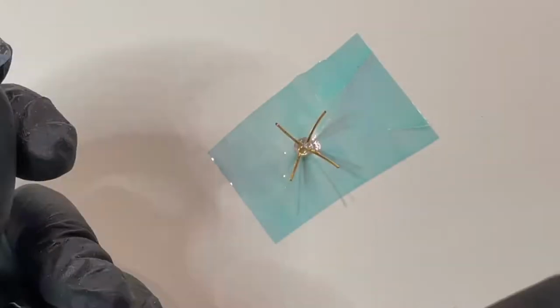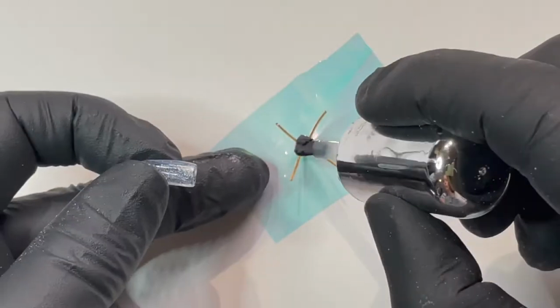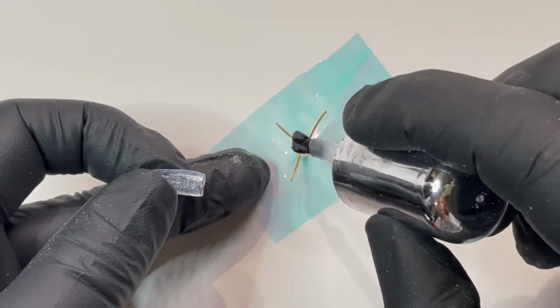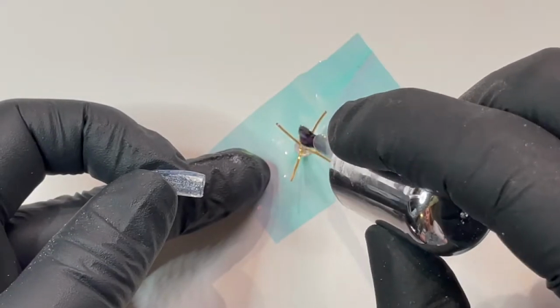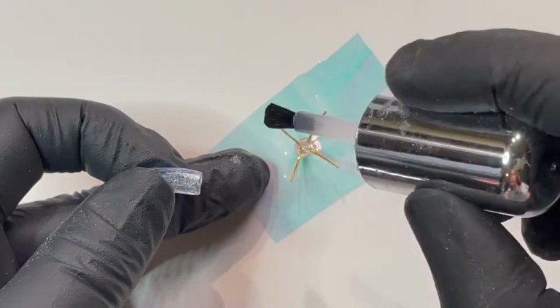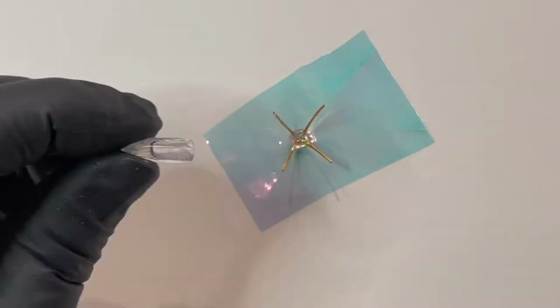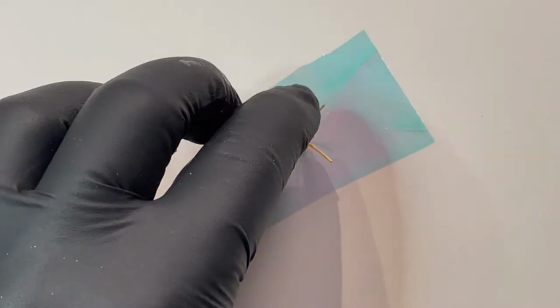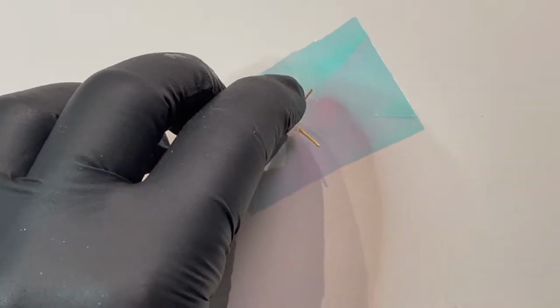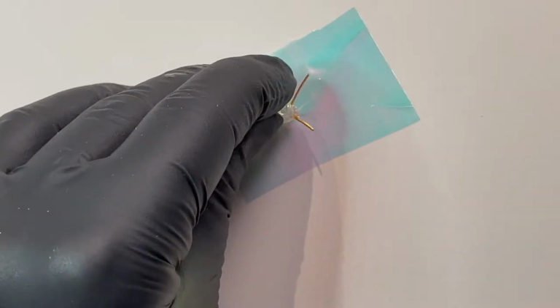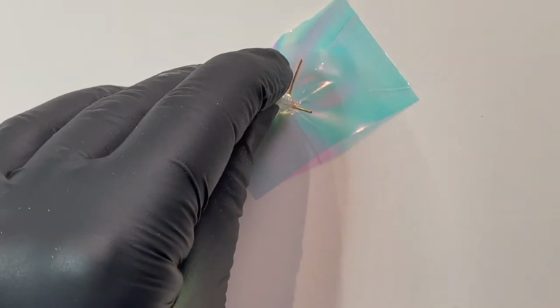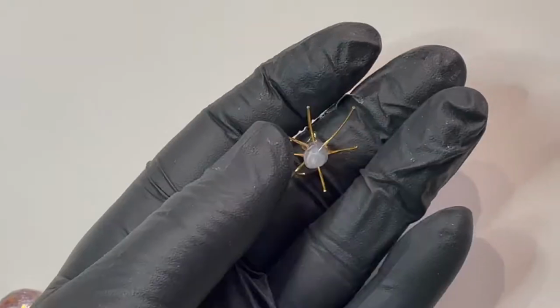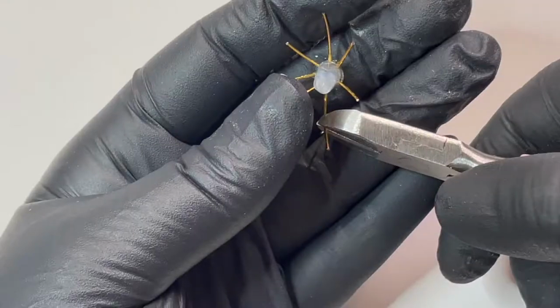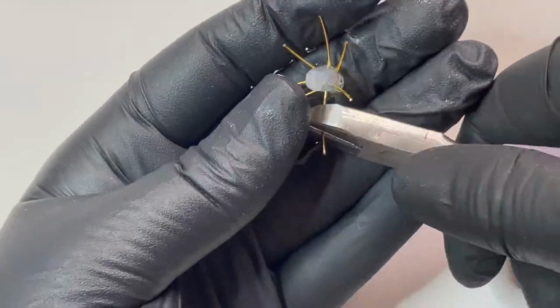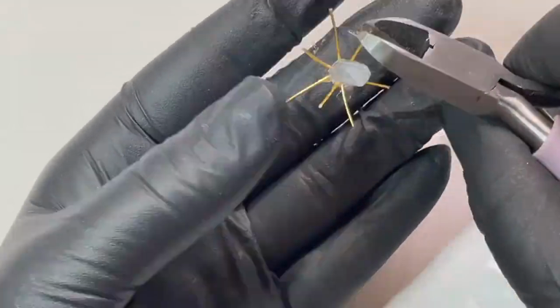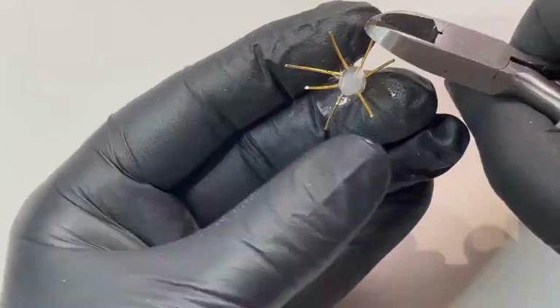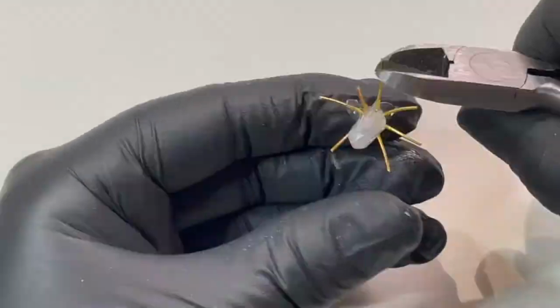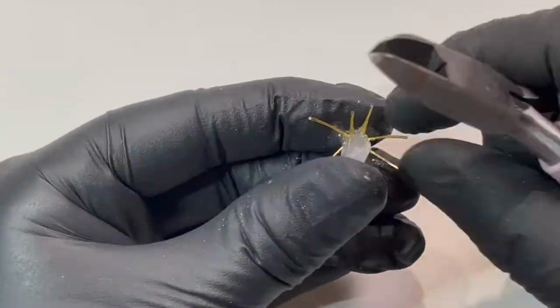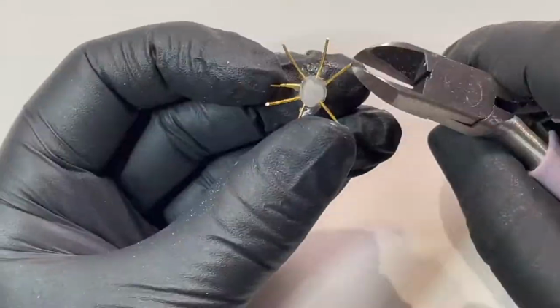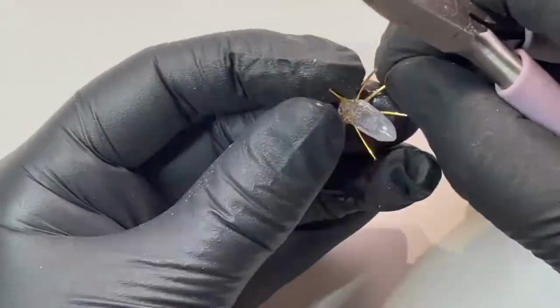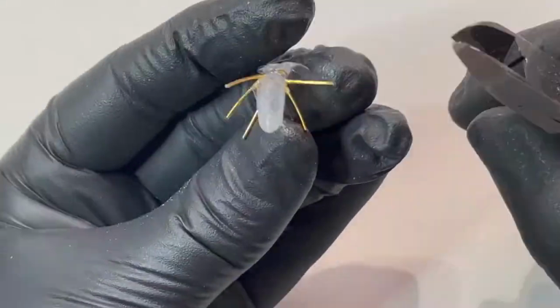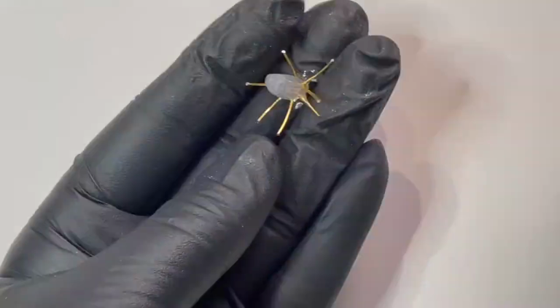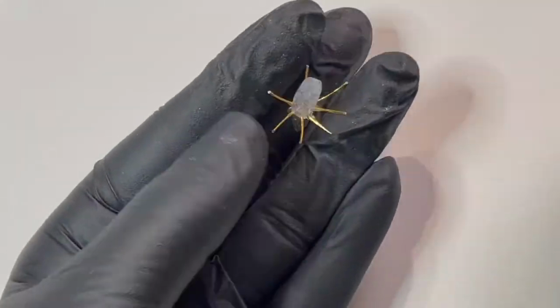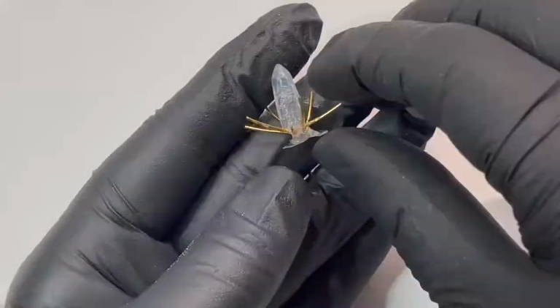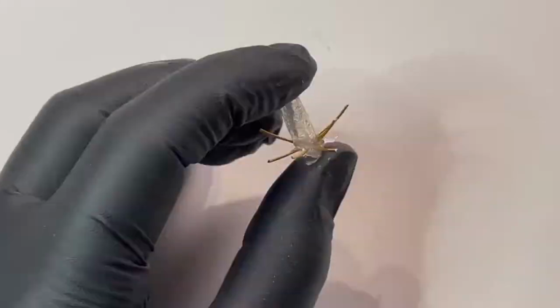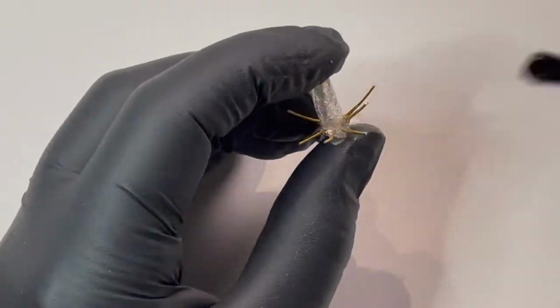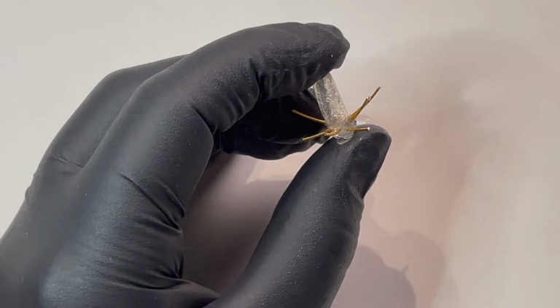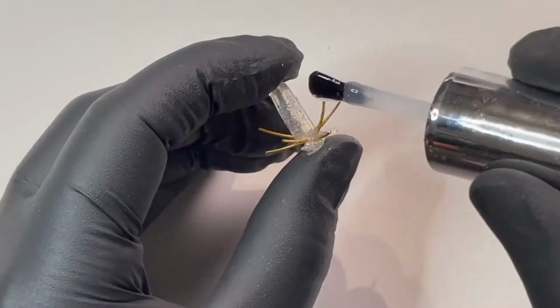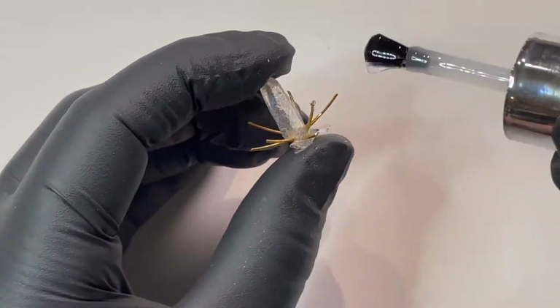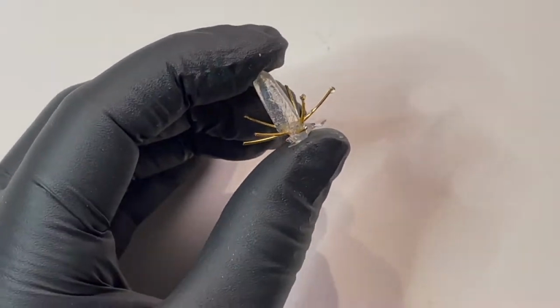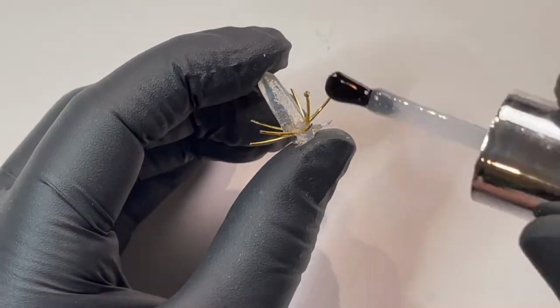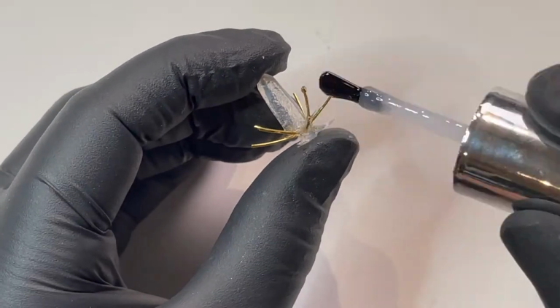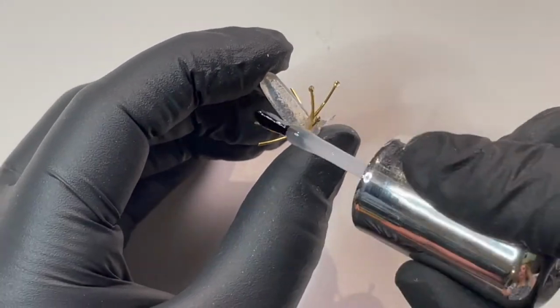I've used a dot of plexigel builder and a few wires to start a starburst-like chandelier look for the ring finger. Finishing off the middle with a quartz crystal makes this the perfect handmade accessory.